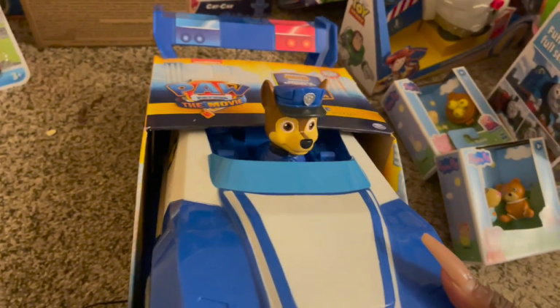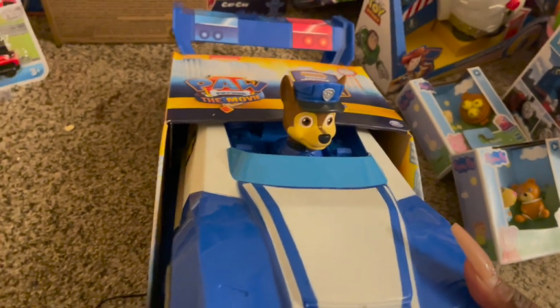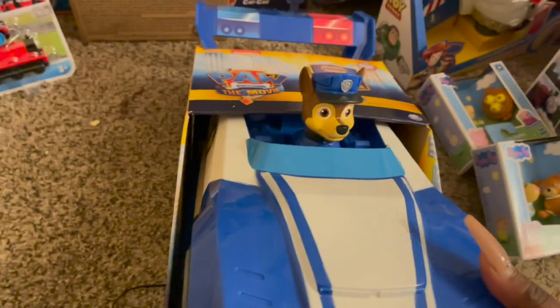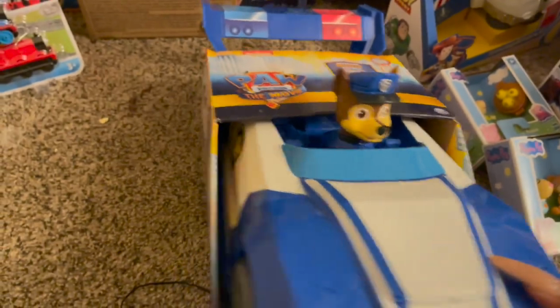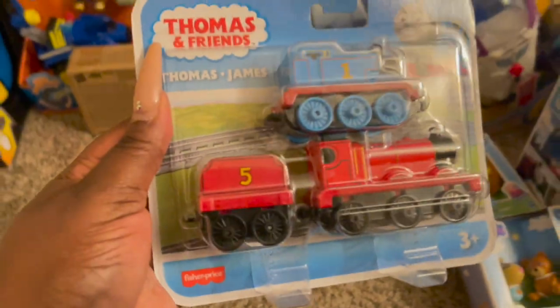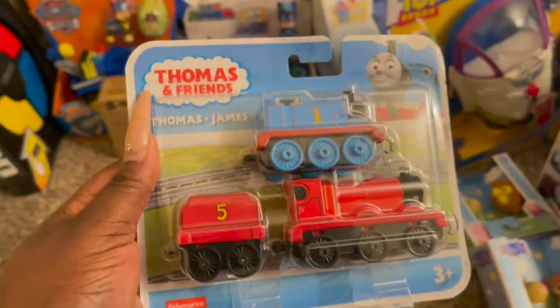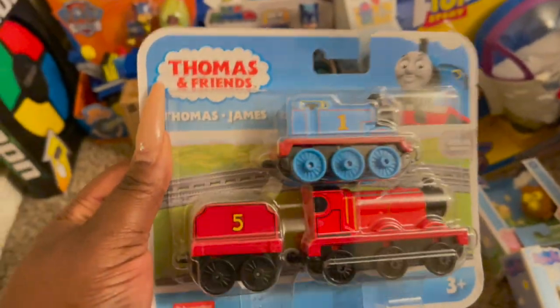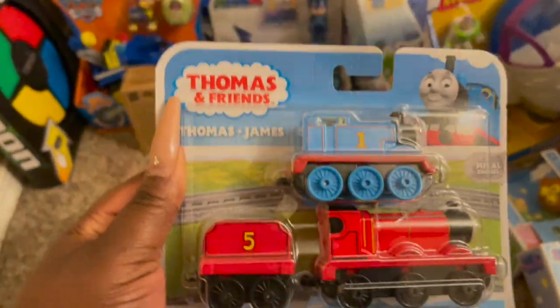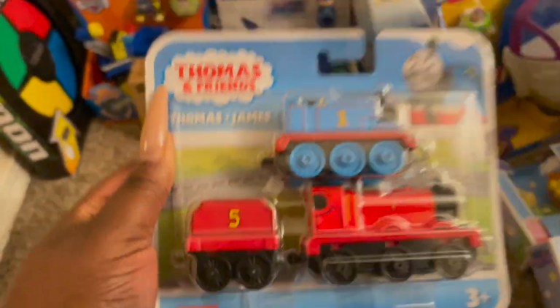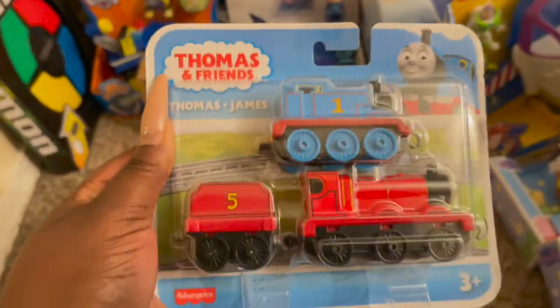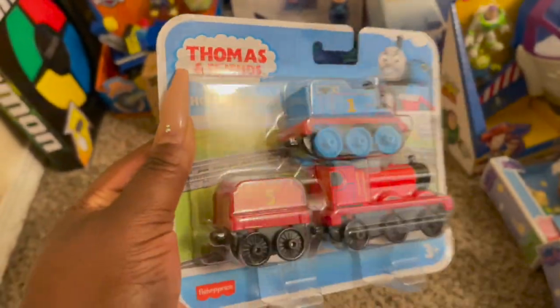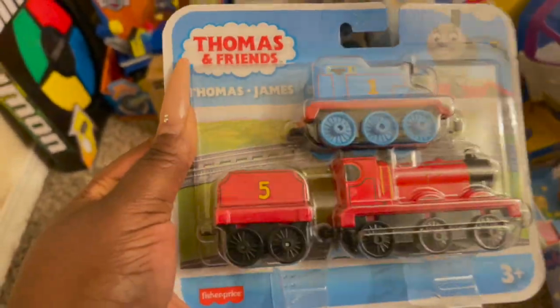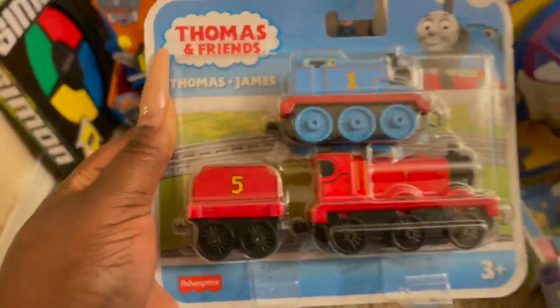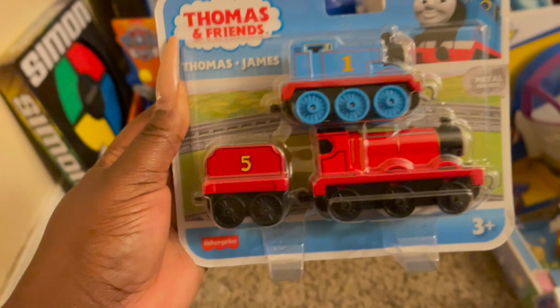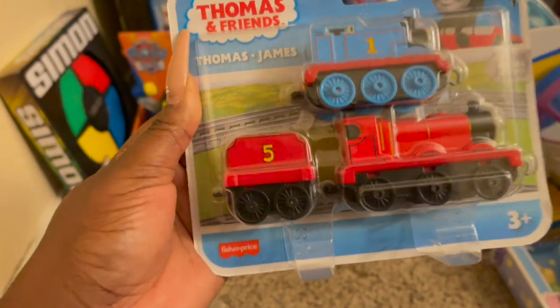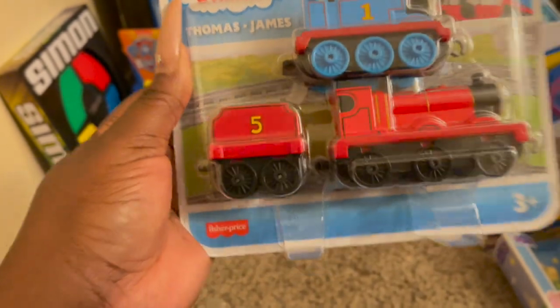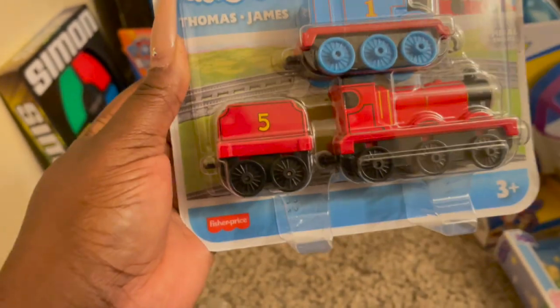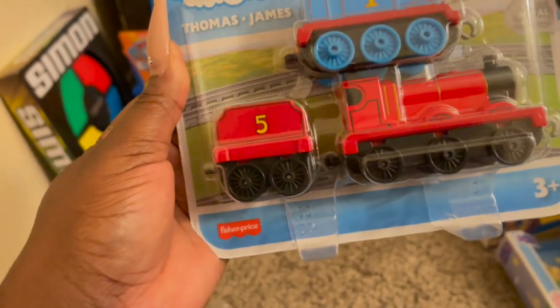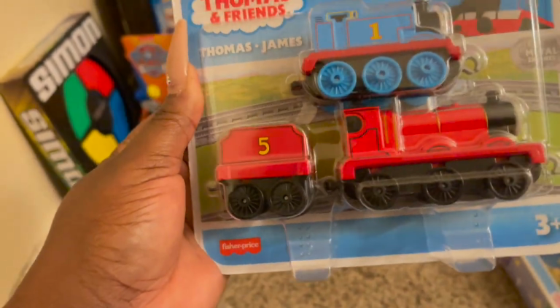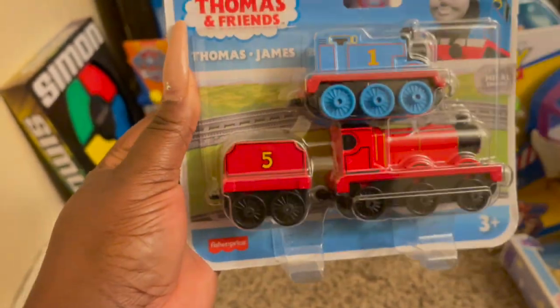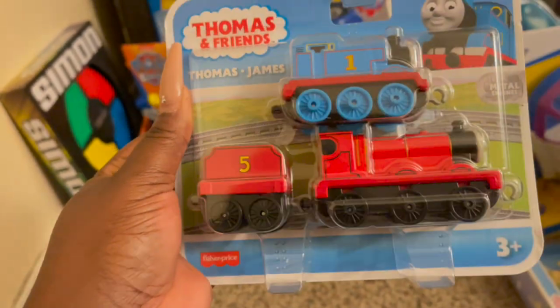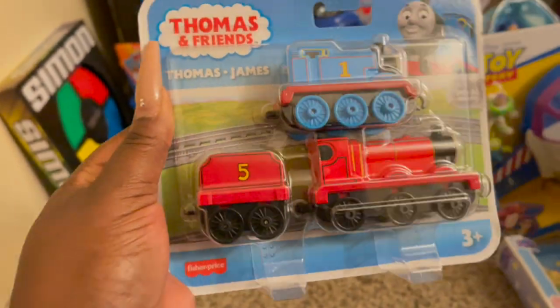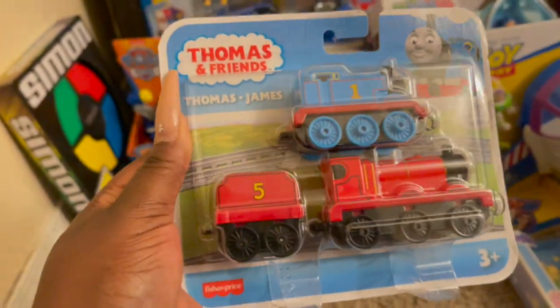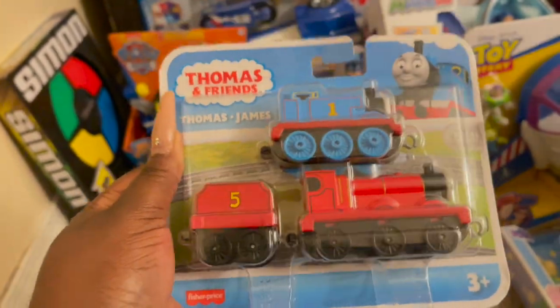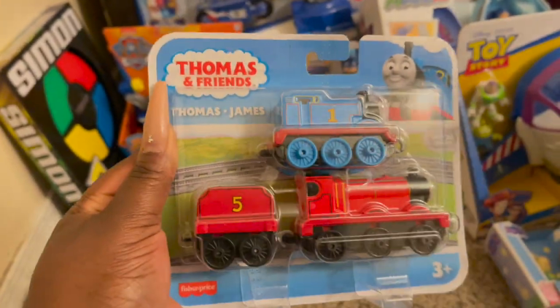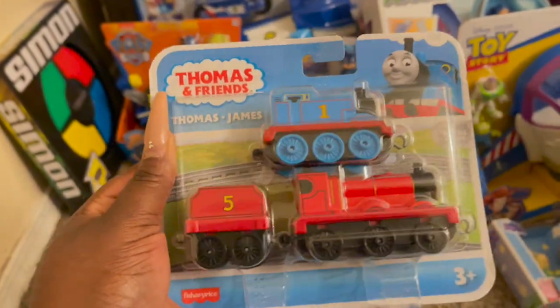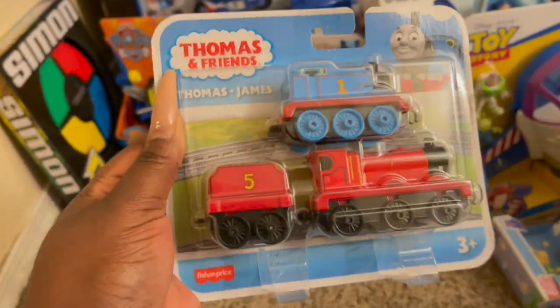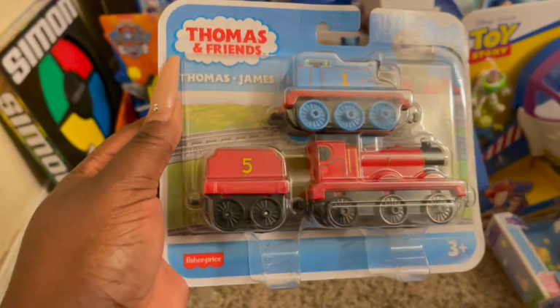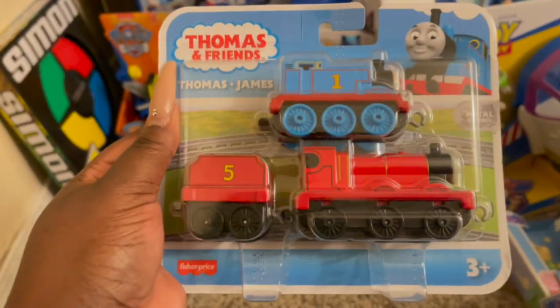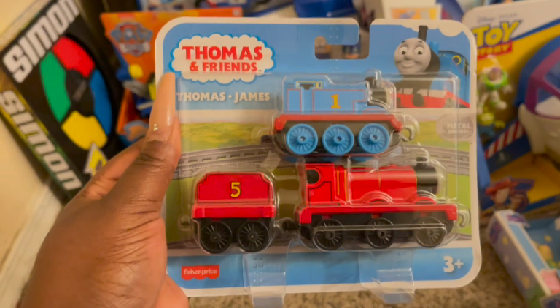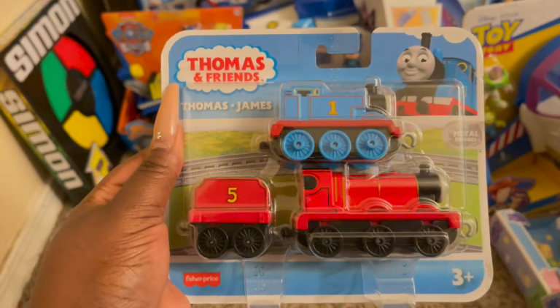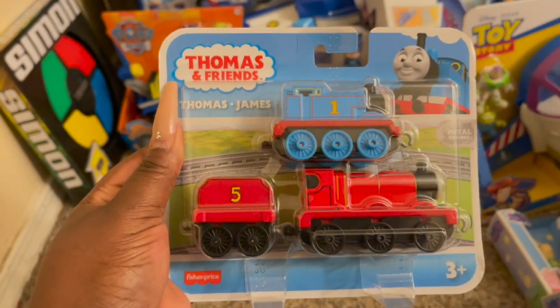He has so many Thomas the Trains, but we went ahead and picked up this Thomas and James set just to add to his little Thomas the Train collection.